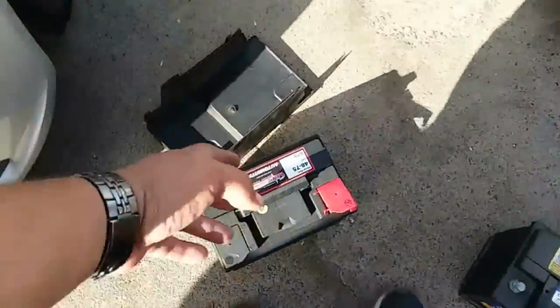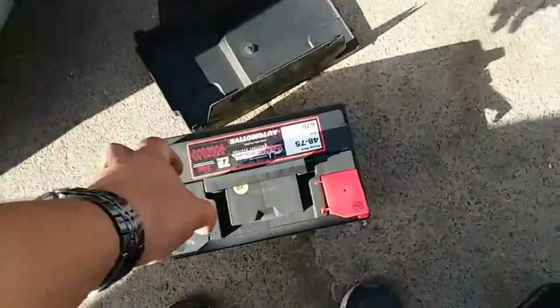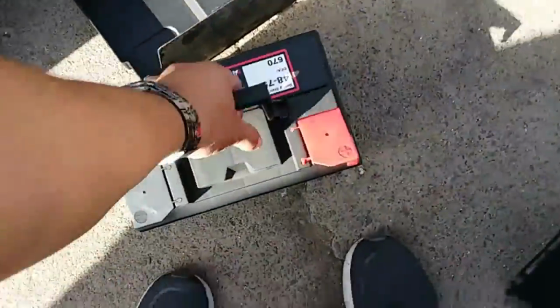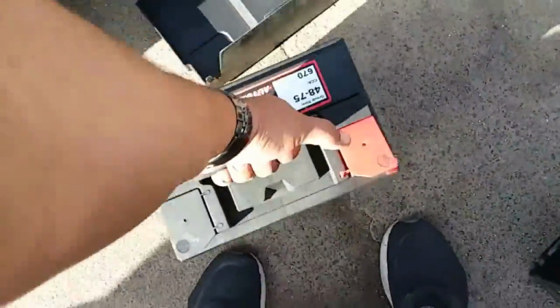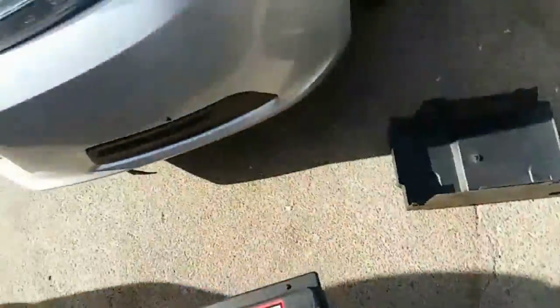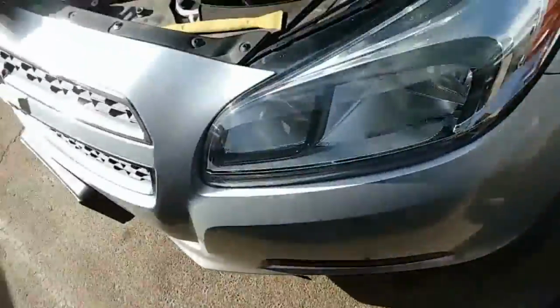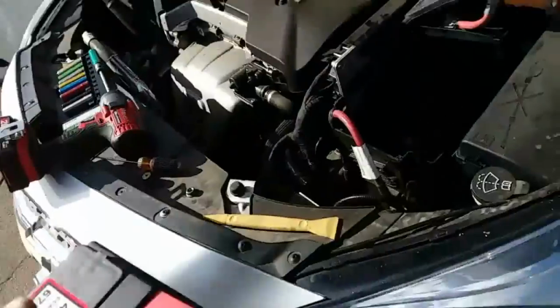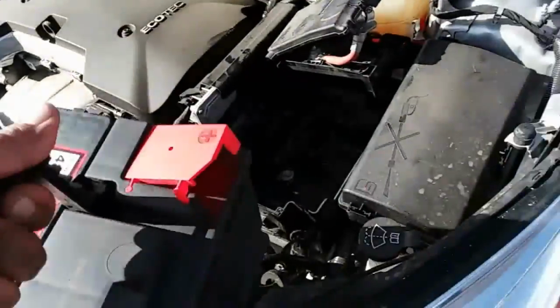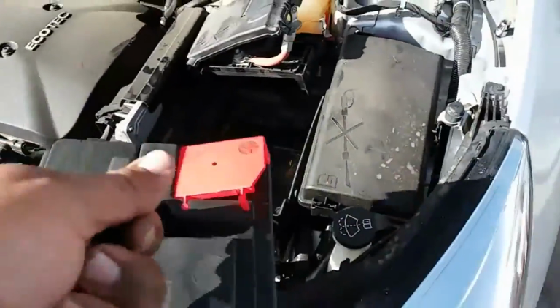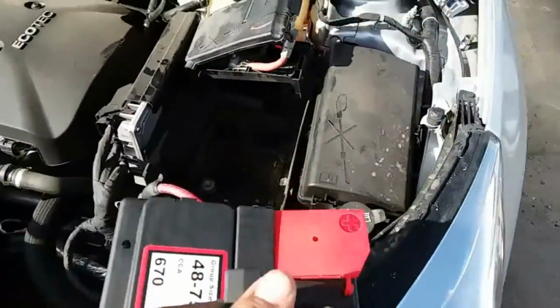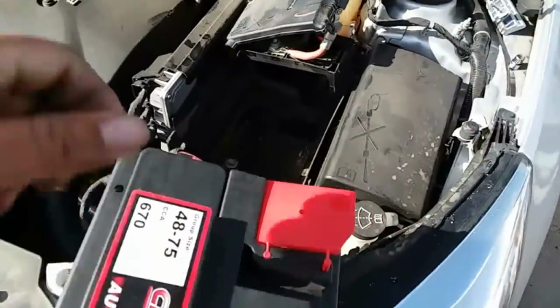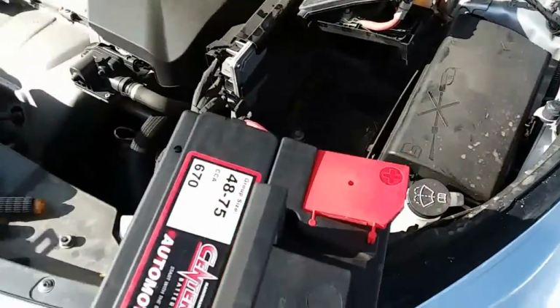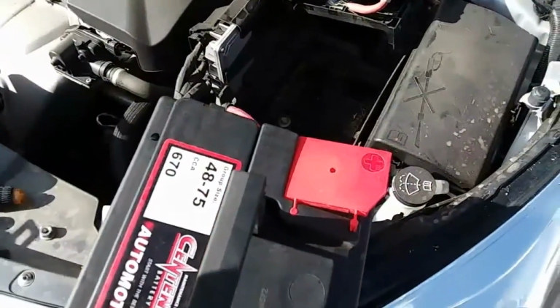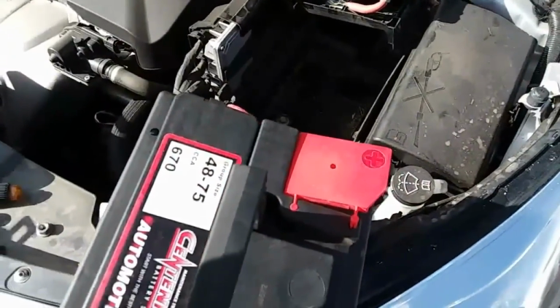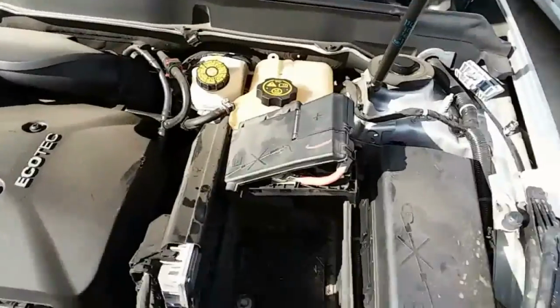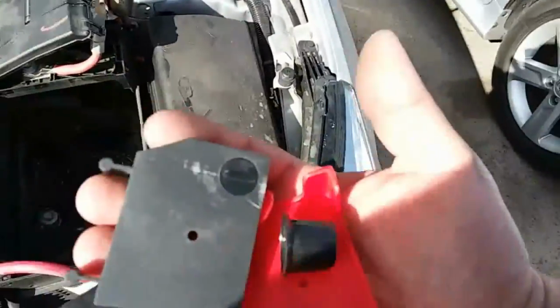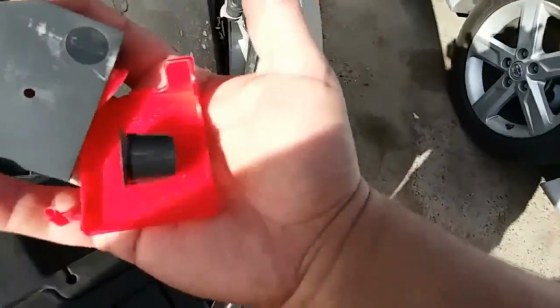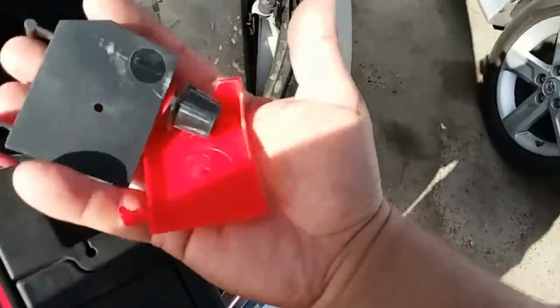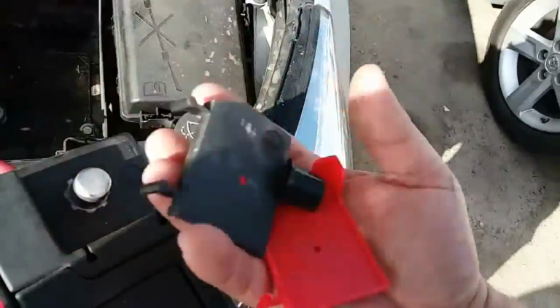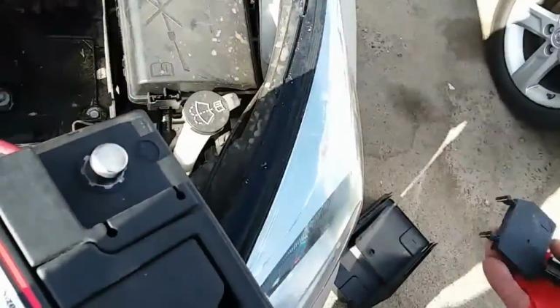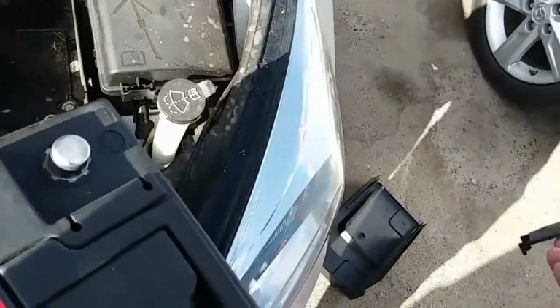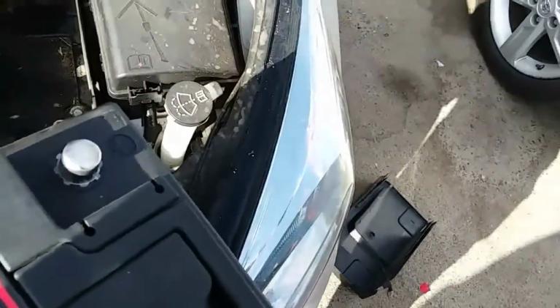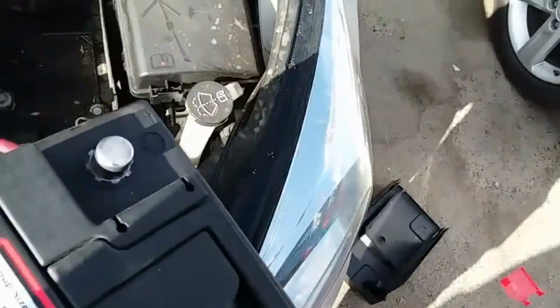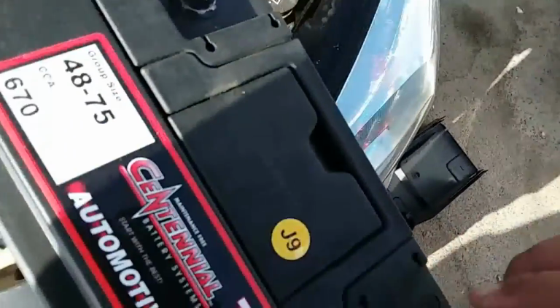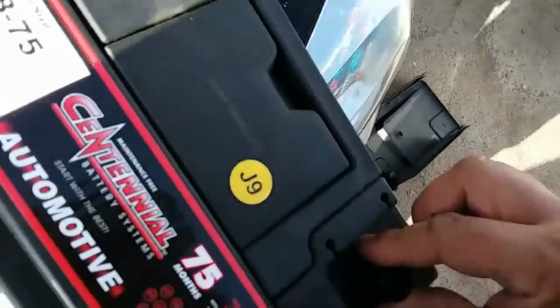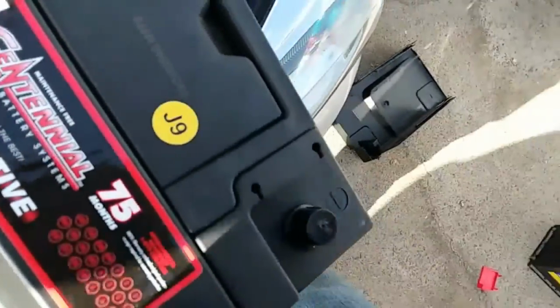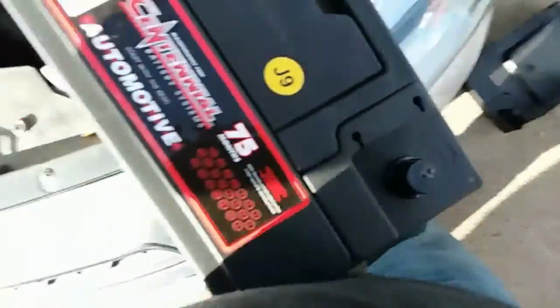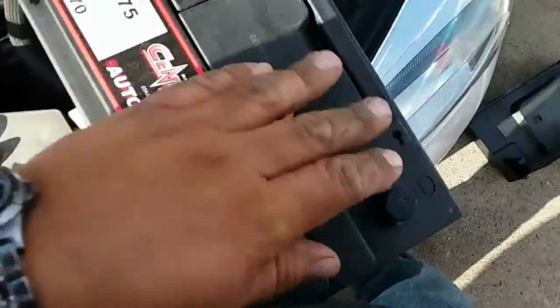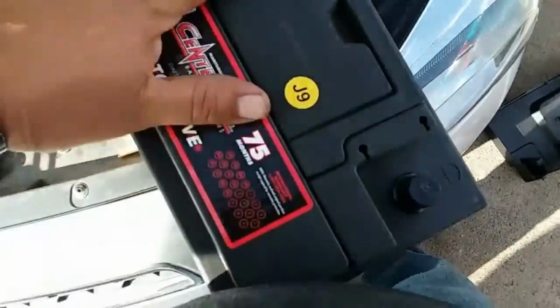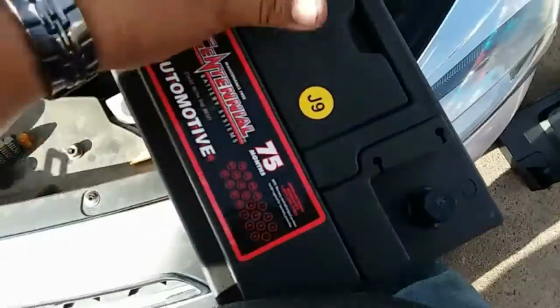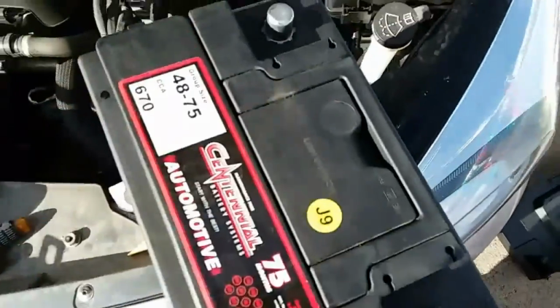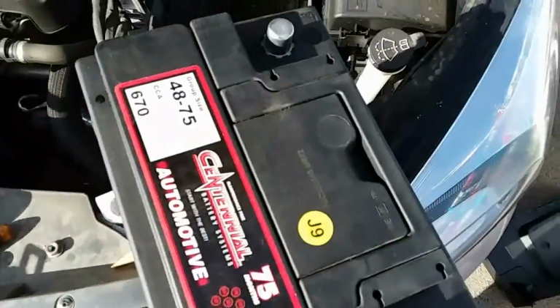We're going to grab the battery and slap it into its place. Go ahead and do this with both hands. Before you do that, go ahead and remove all the covers. If you want to, you can leave the negative — that way you make no shorts with the positive.